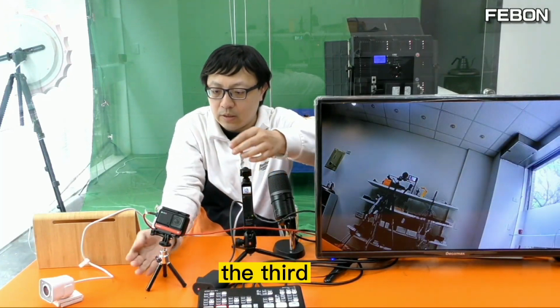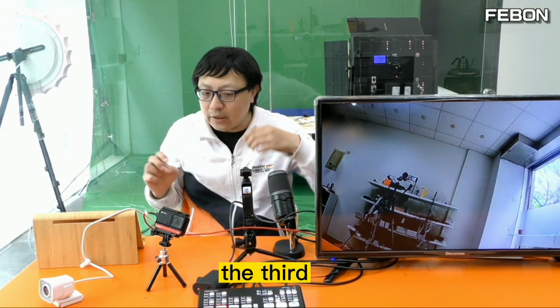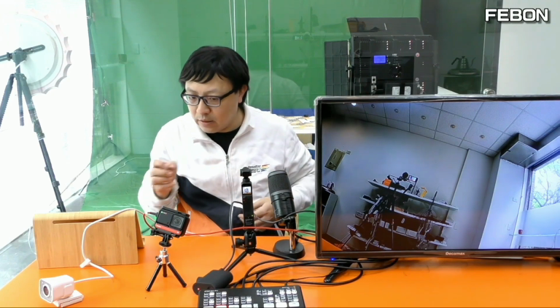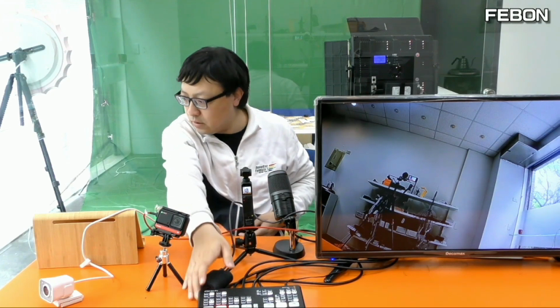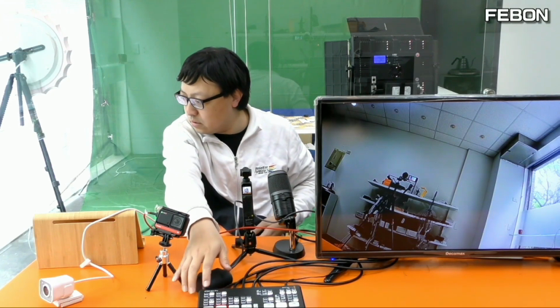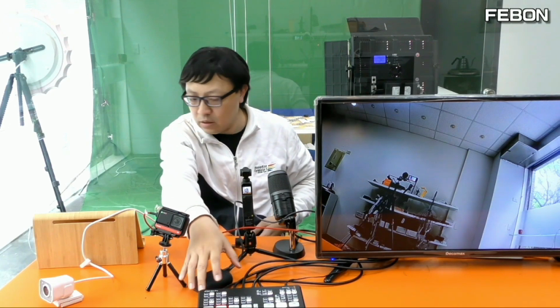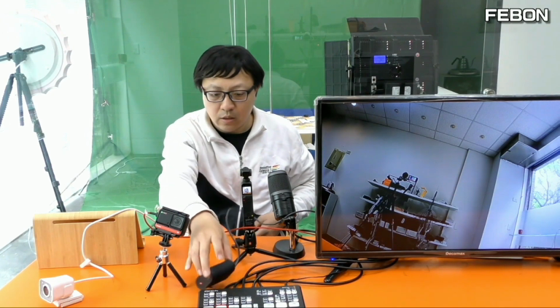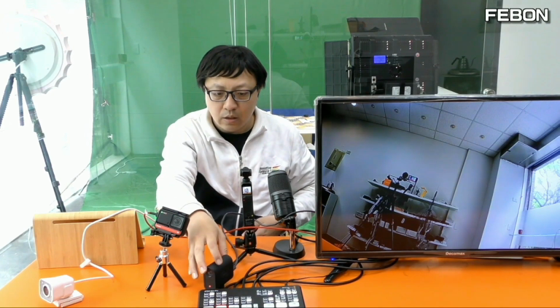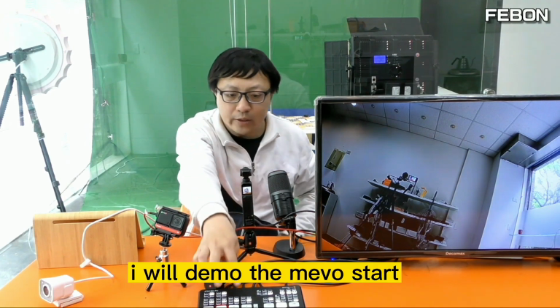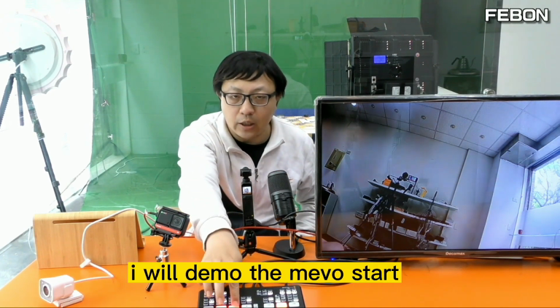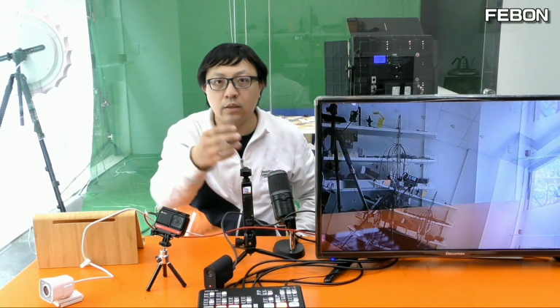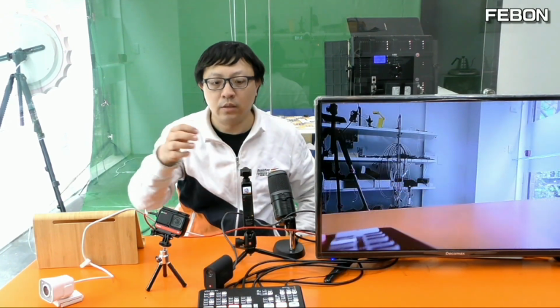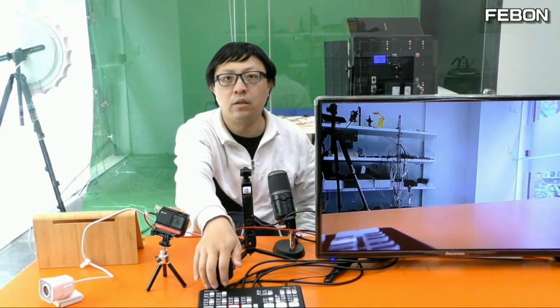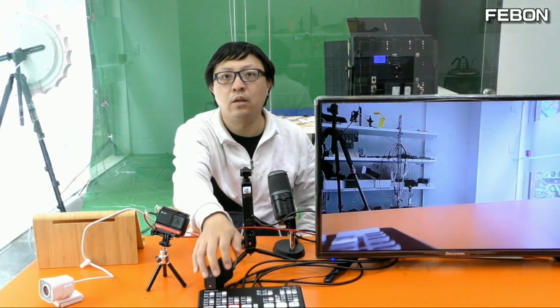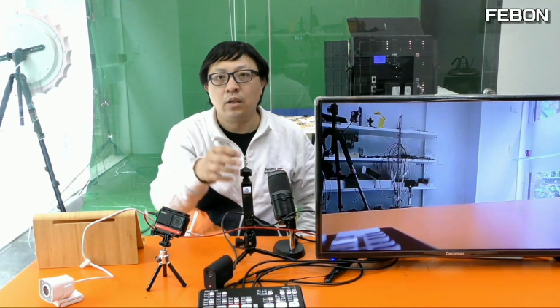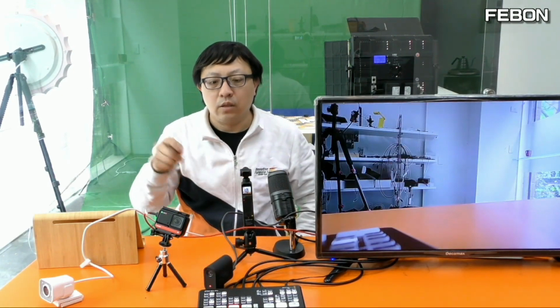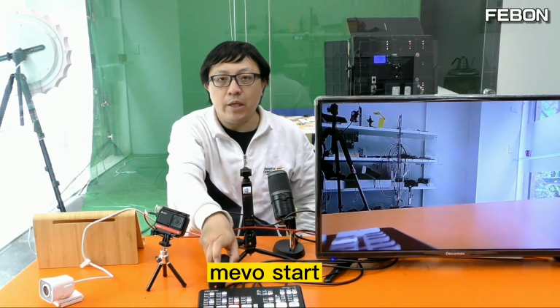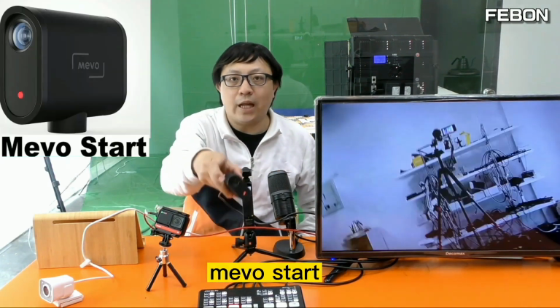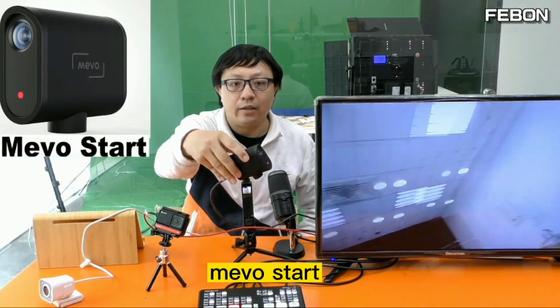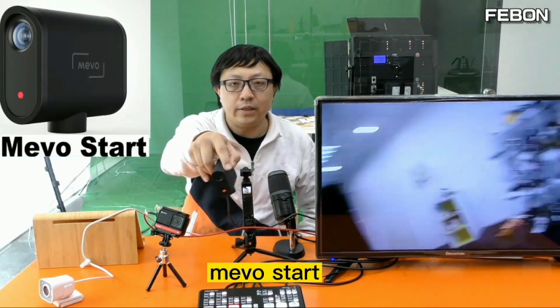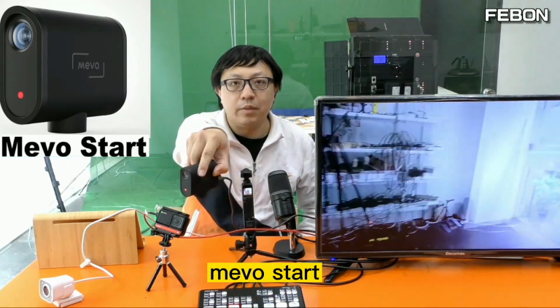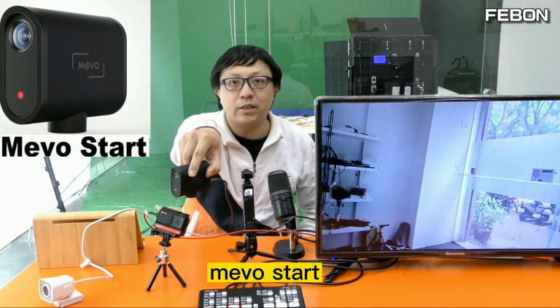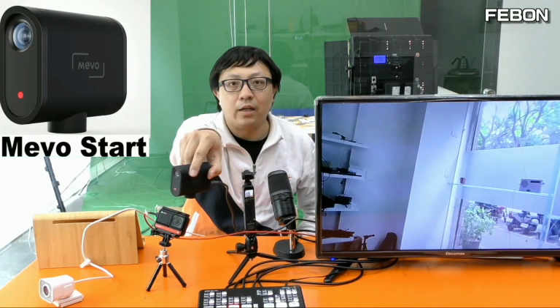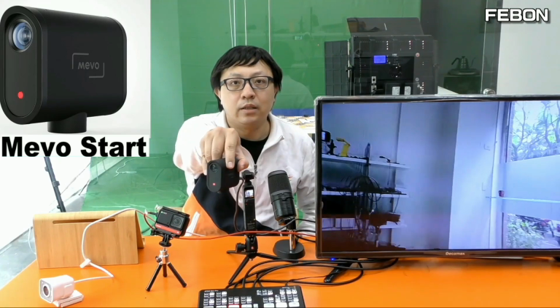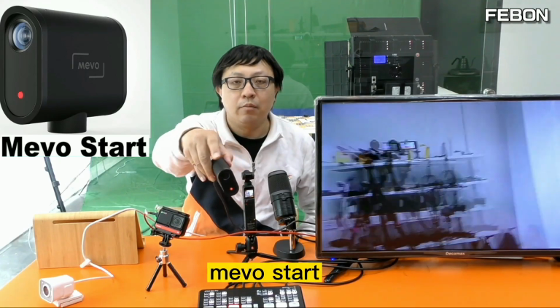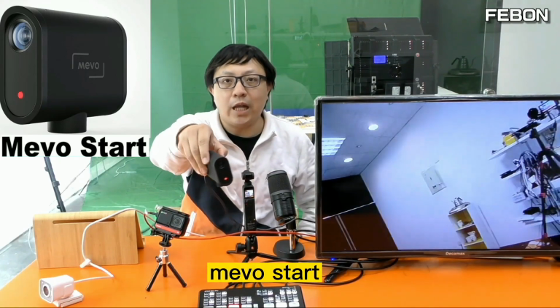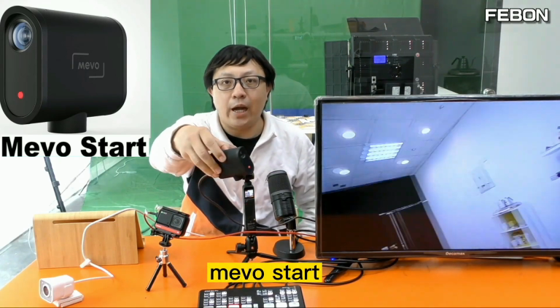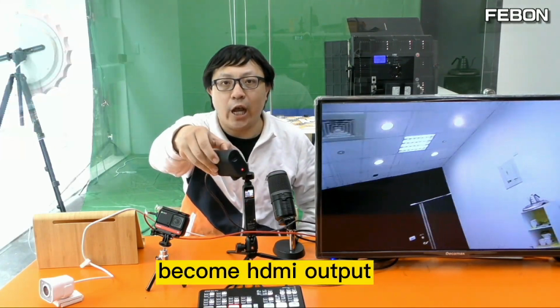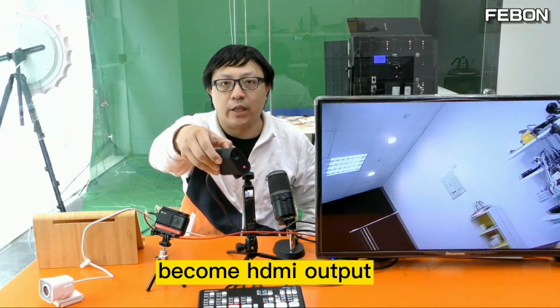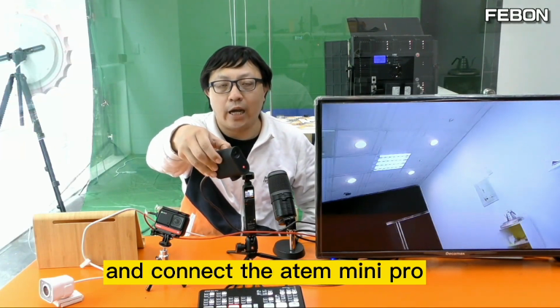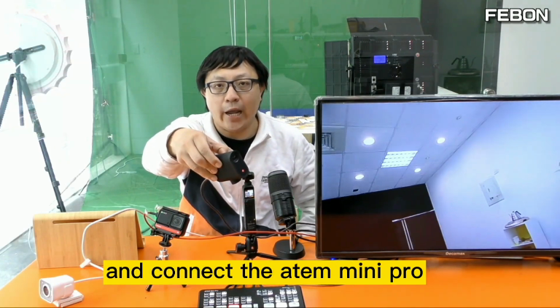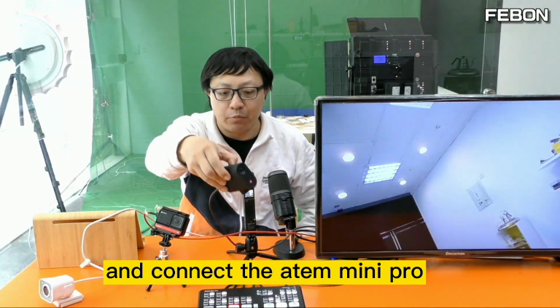The third demo: this is the Mirabox adapter. The Mirabox connects via HDMI output and then connects to the Atem Mini Pro.